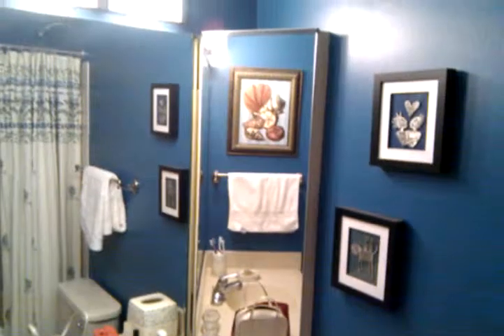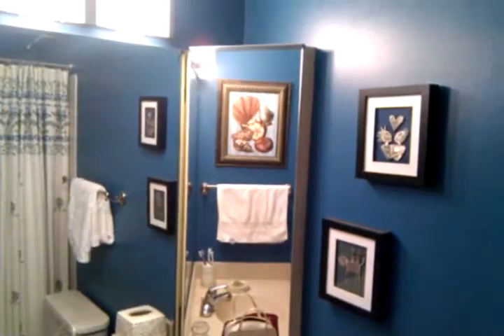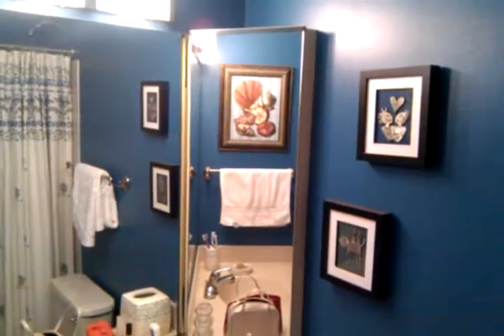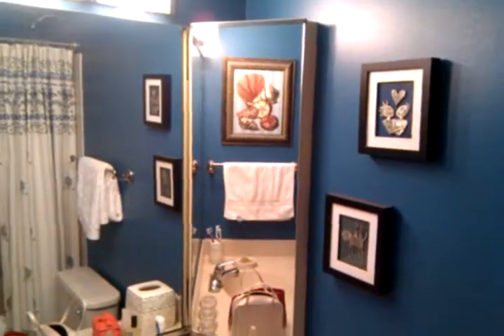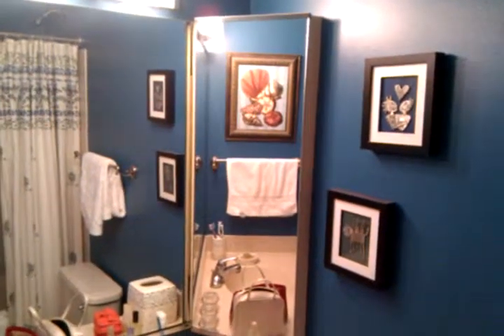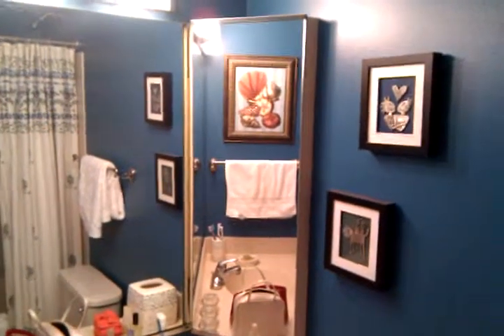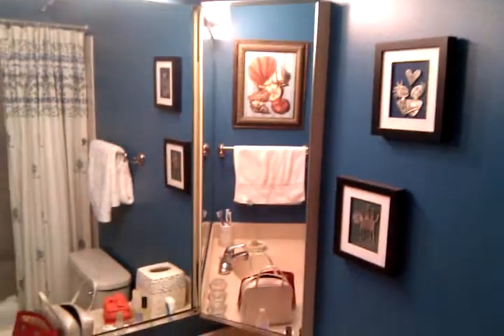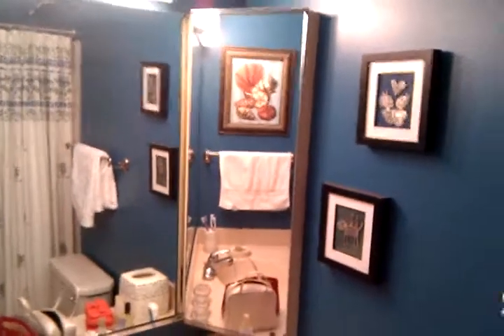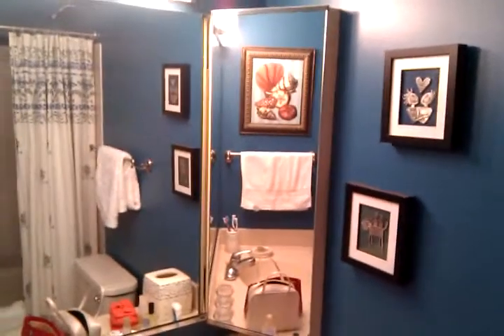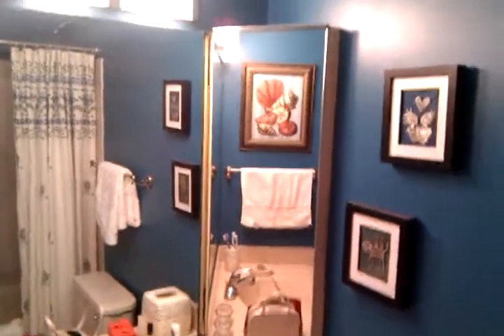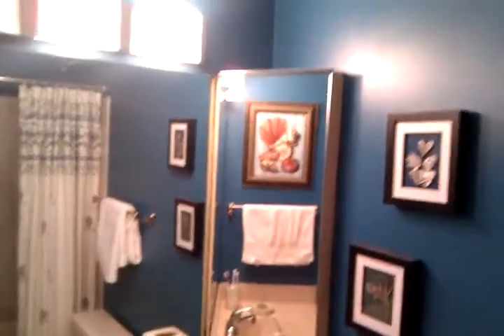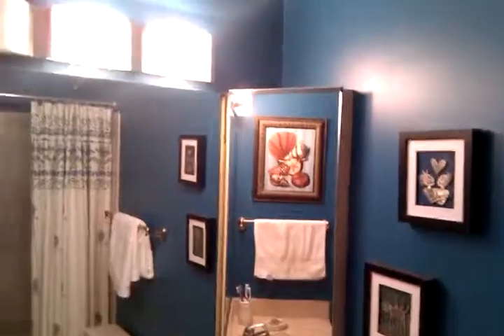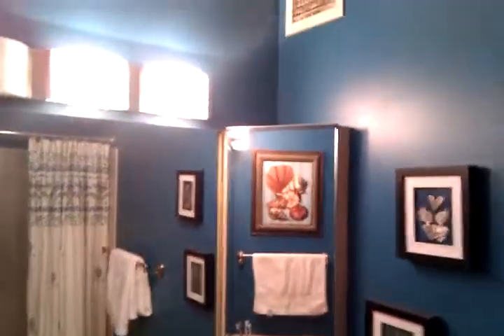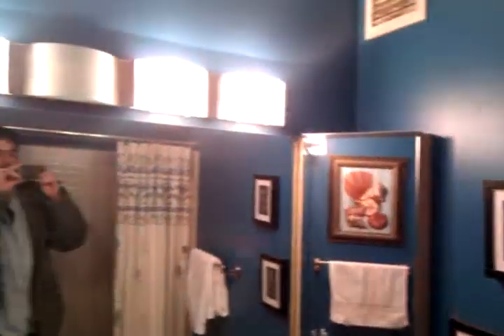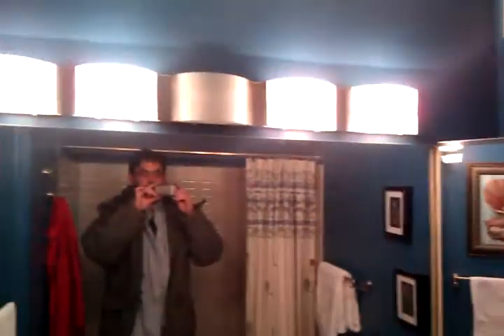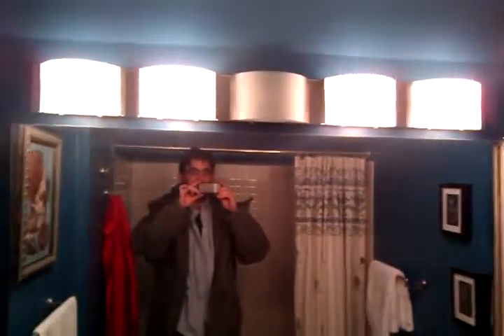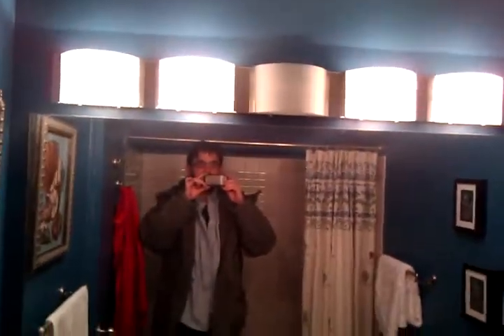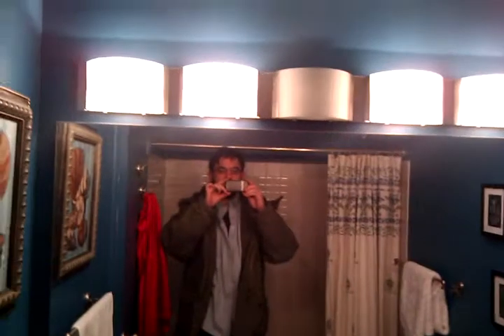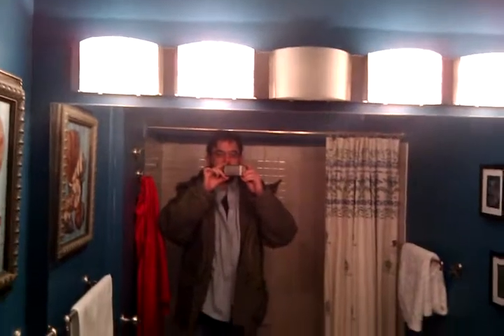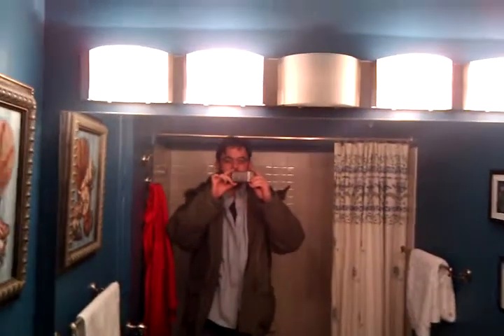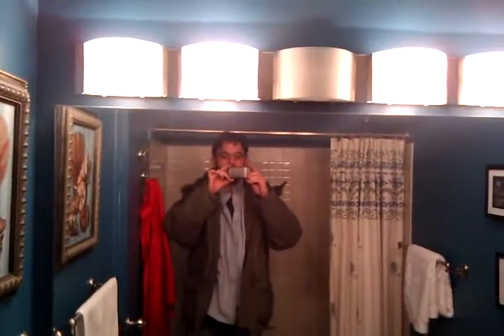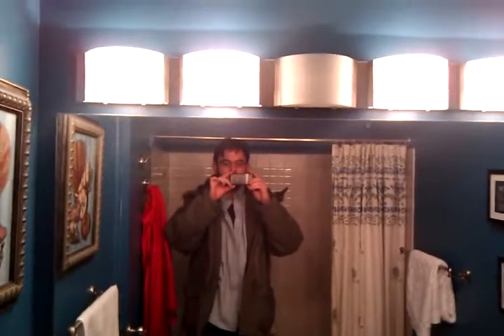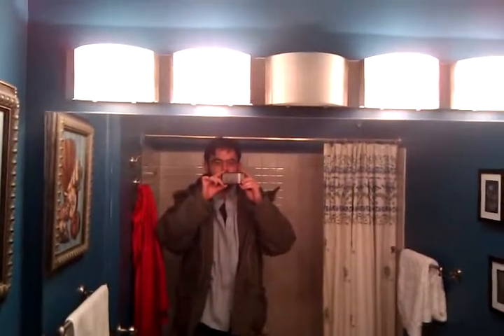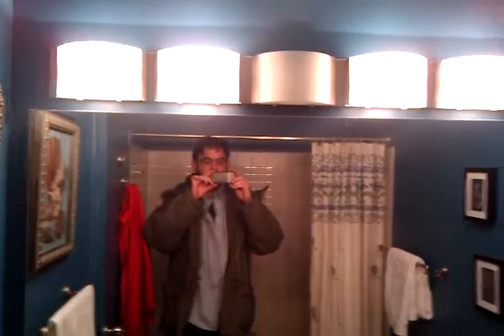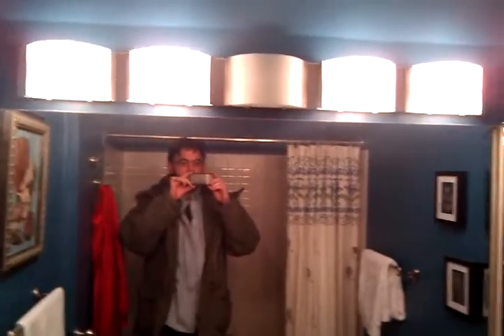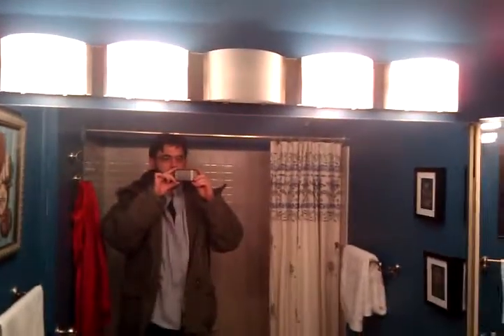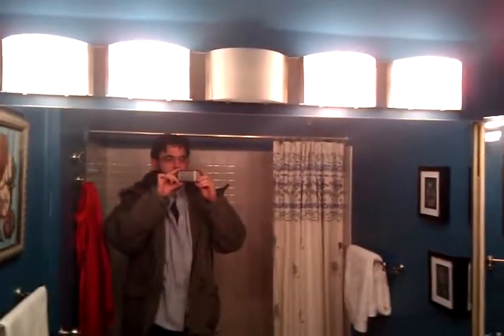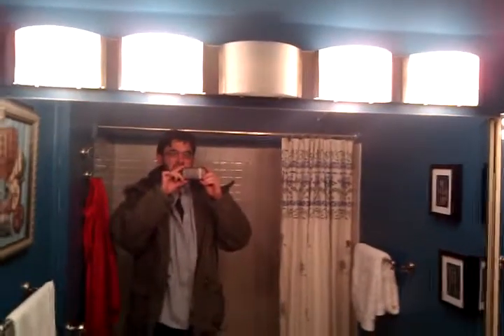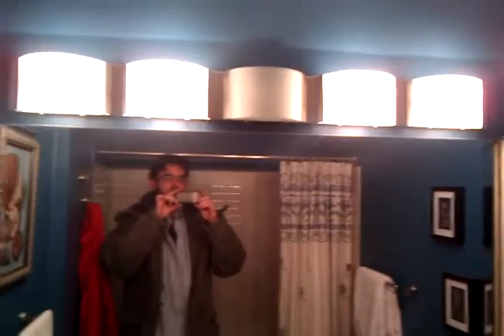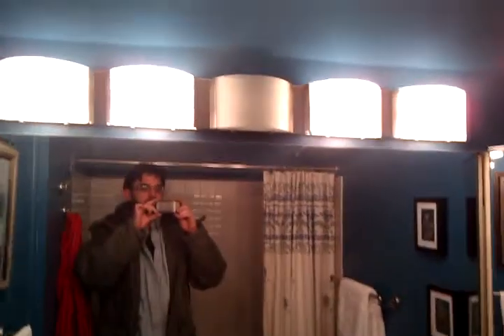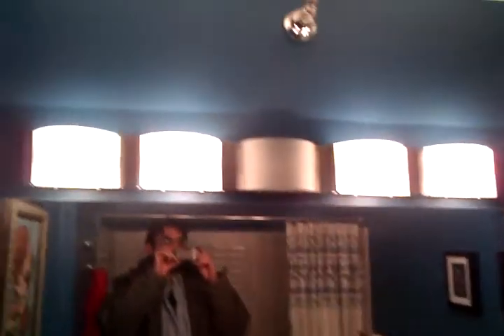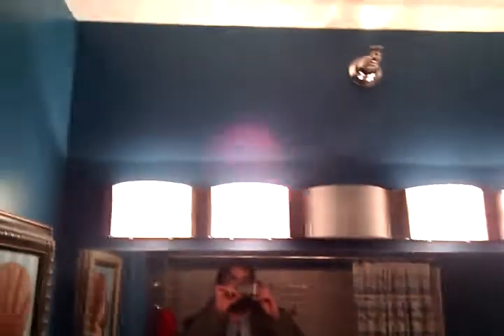This existing cabinet is not of their liking. They'd like to do something different, but they'd like to maintain this large mirror, and this light is working for them as well.